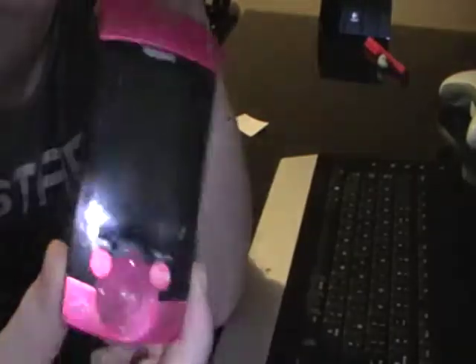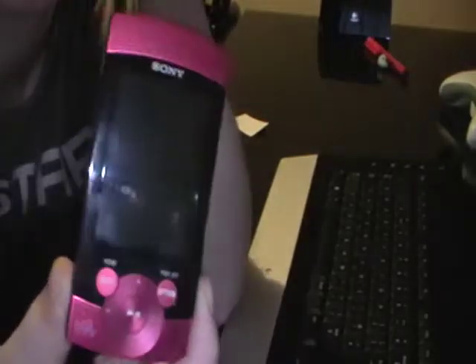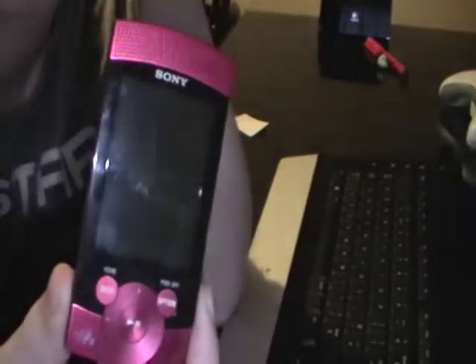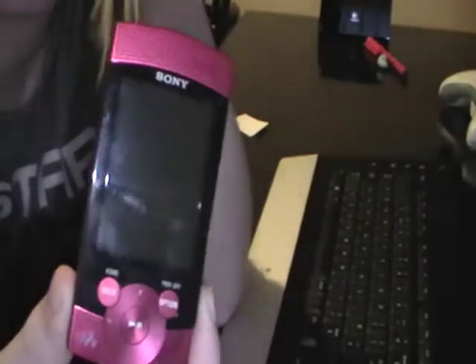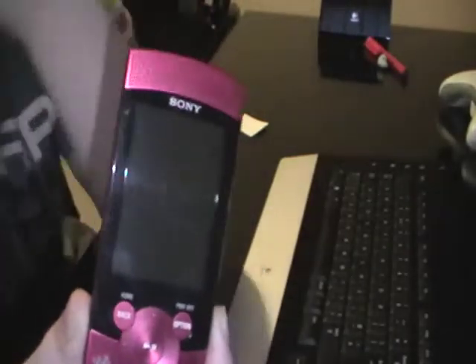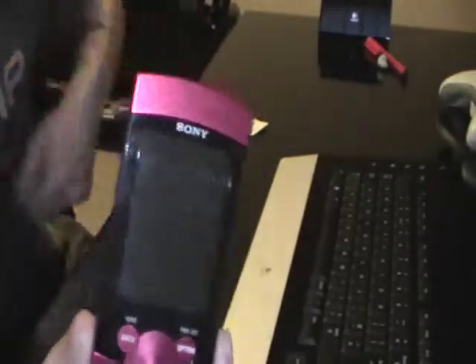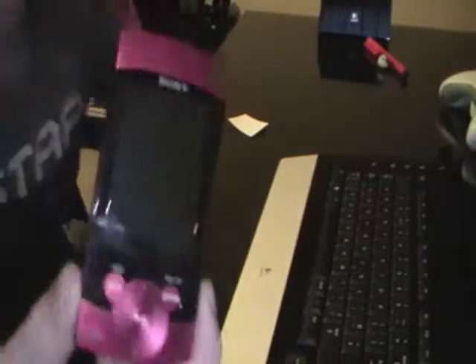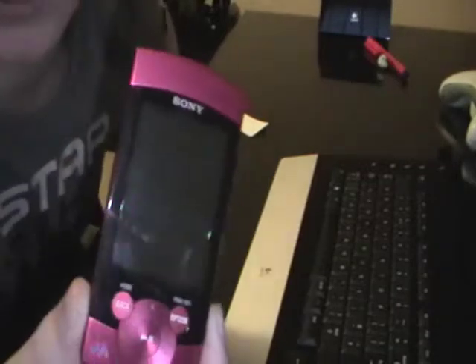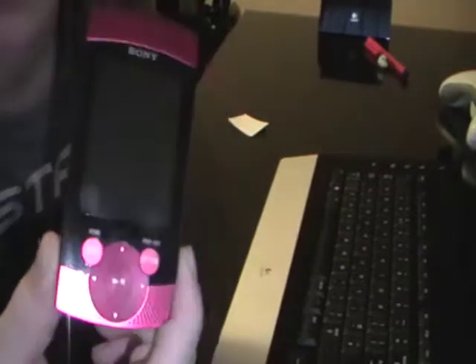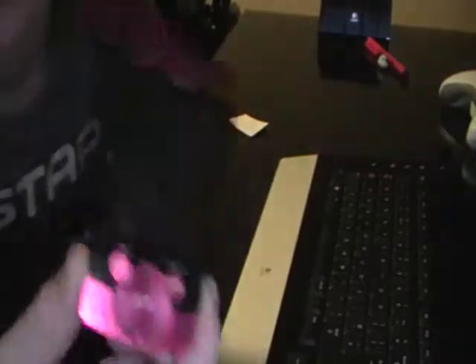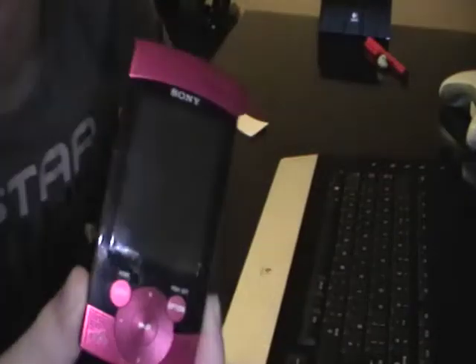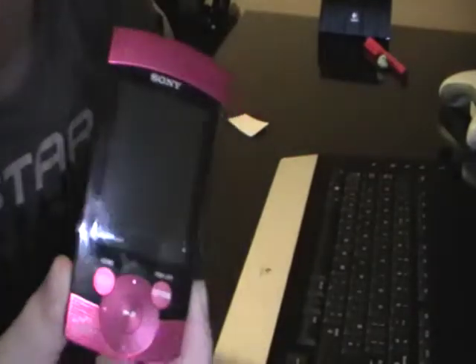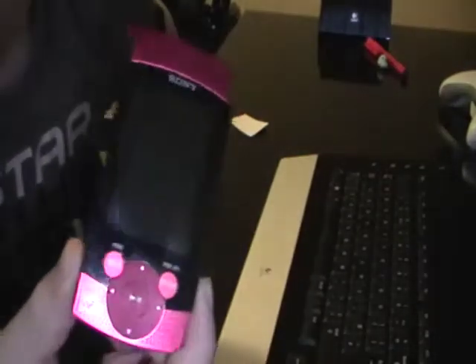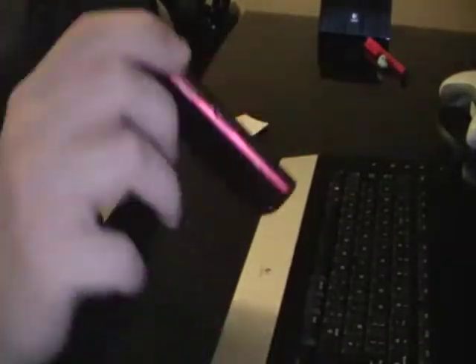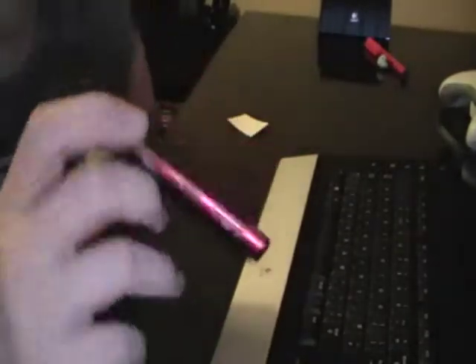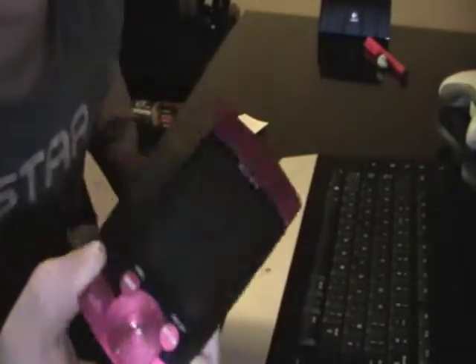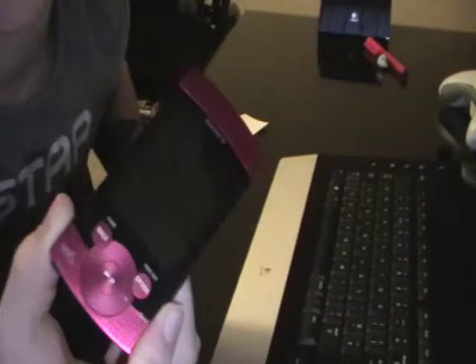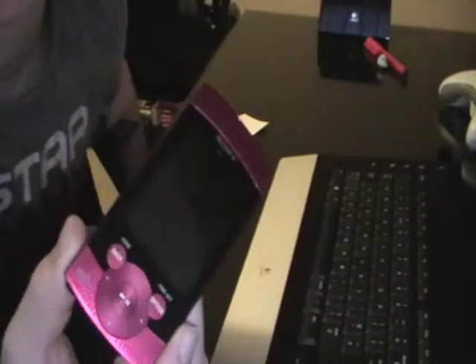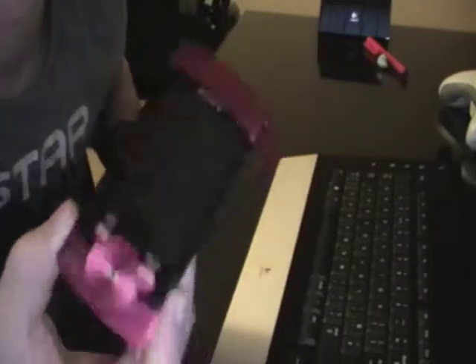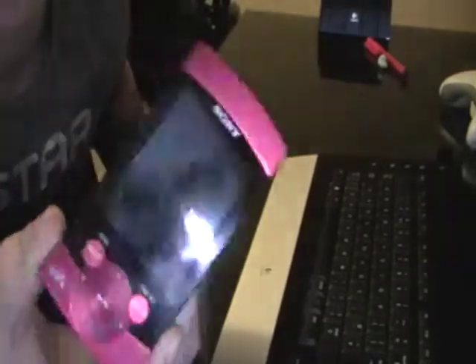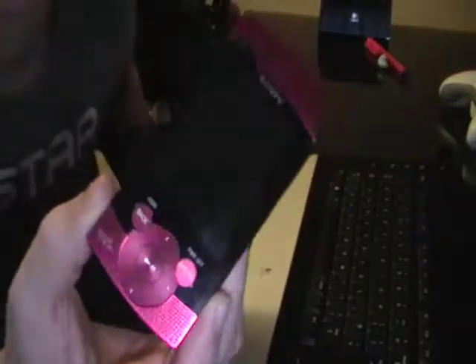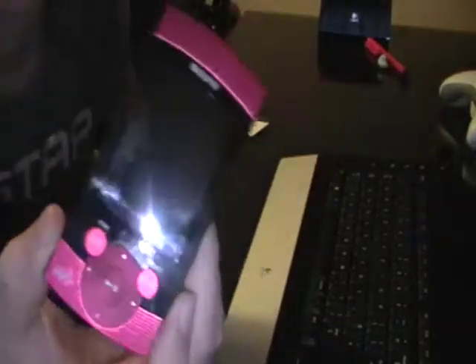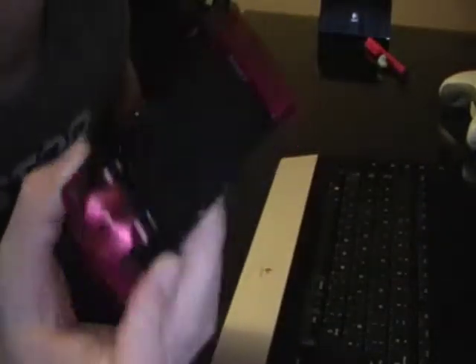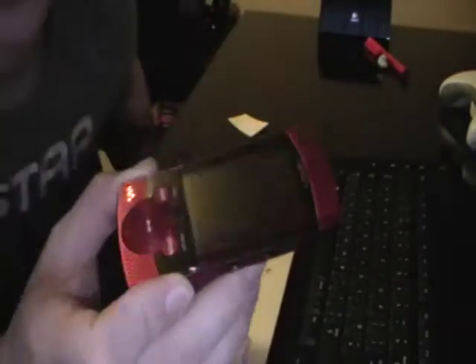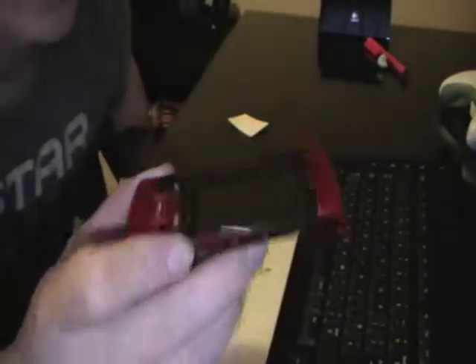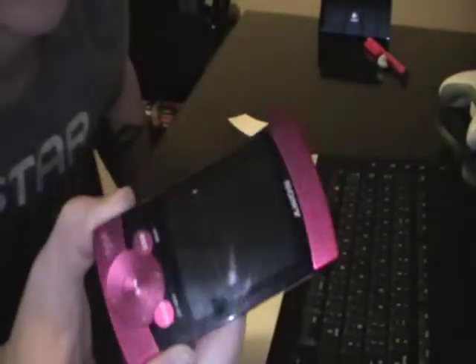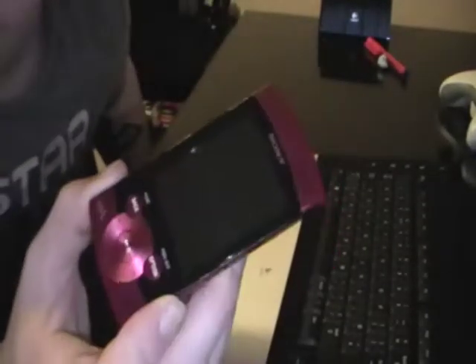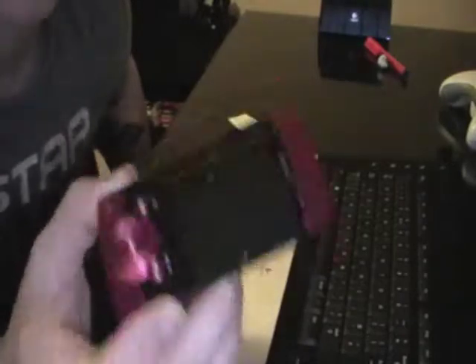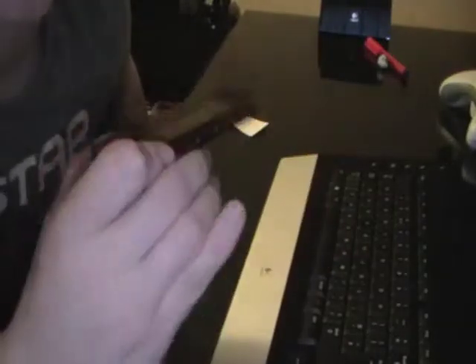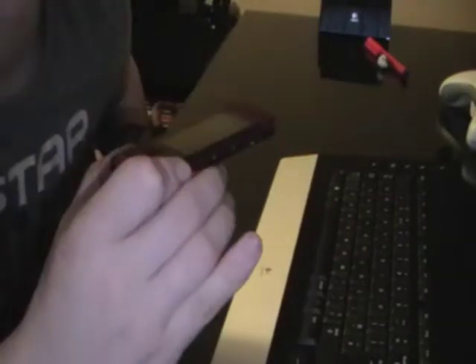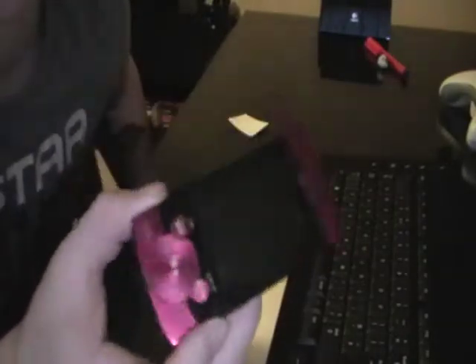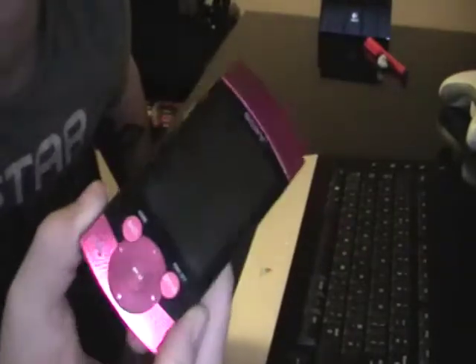So tomorrow it's going back. That's one plus side with Sony — they're letting me take it back. I'll be taking this back and hopefully coming home with something totally different. I will not get an iPod because I've had them before and I don't like the whole iTunes thing, the whole synchronising thing.